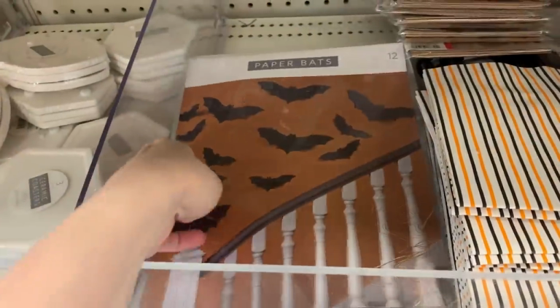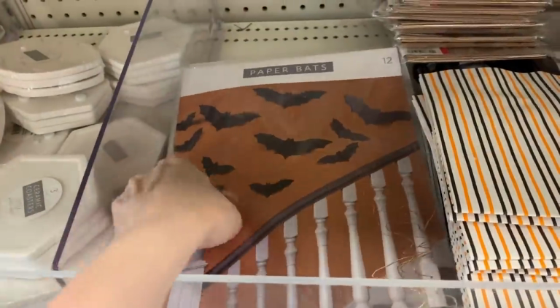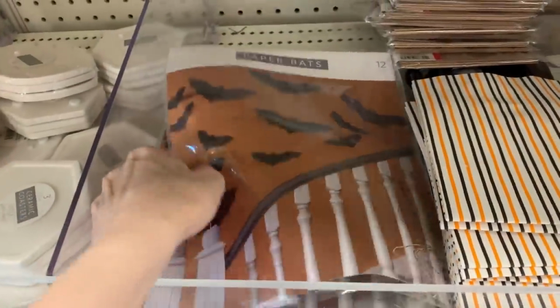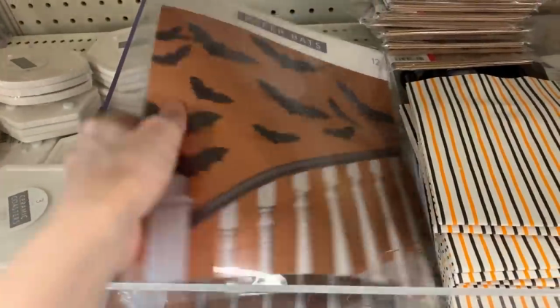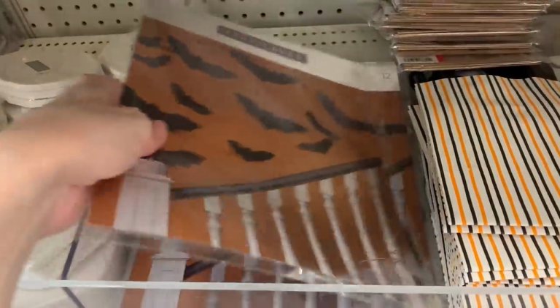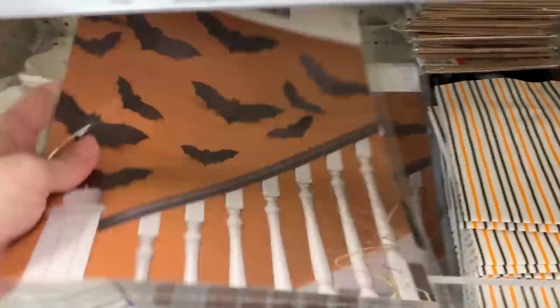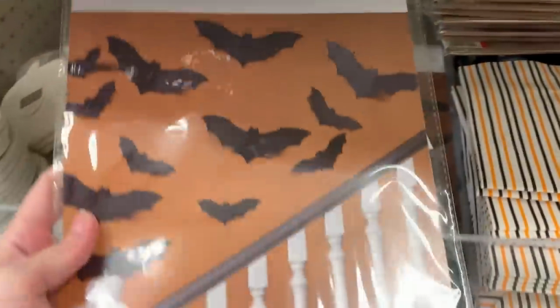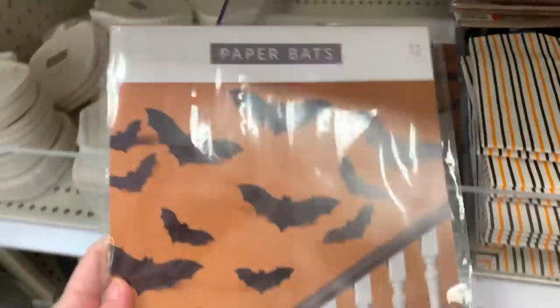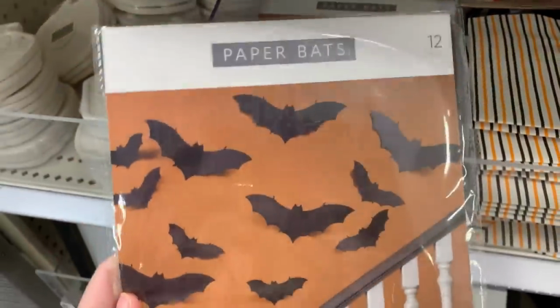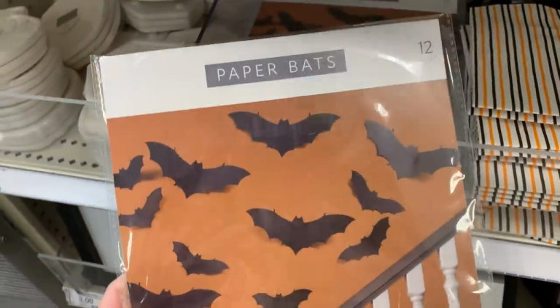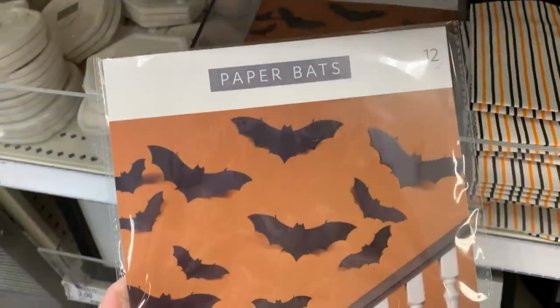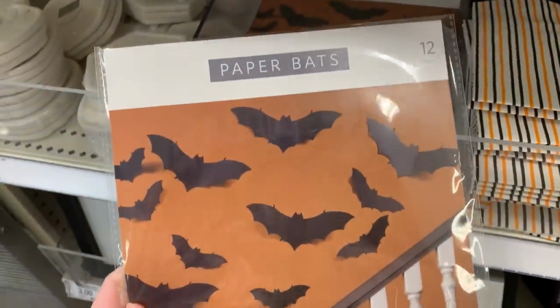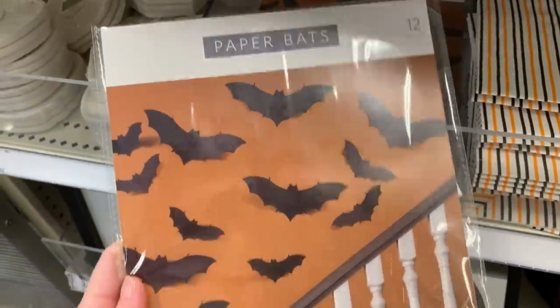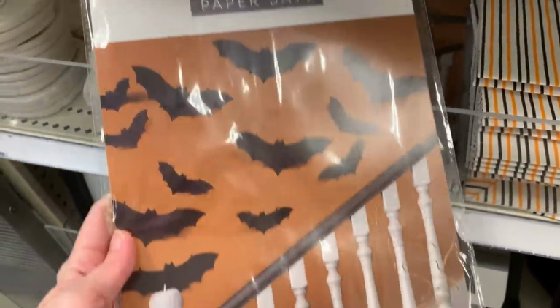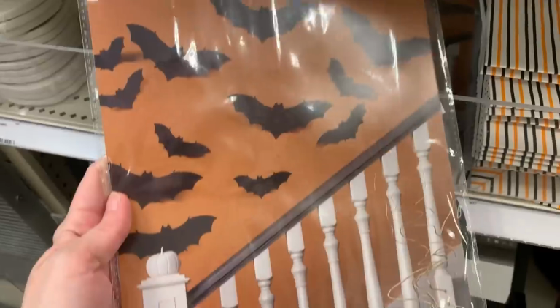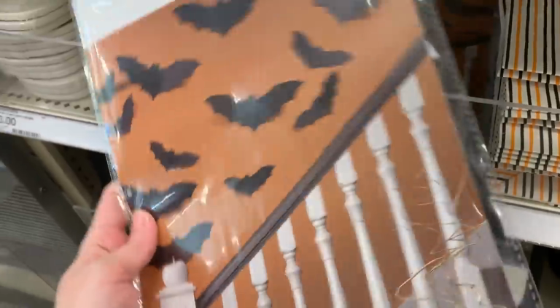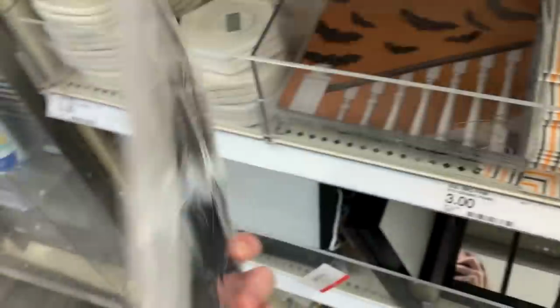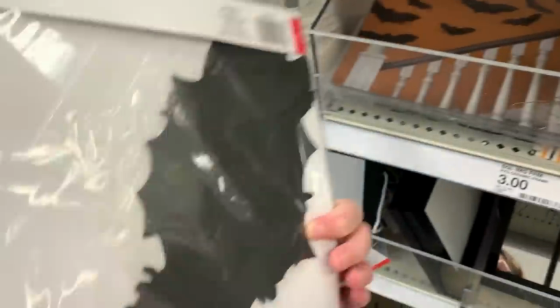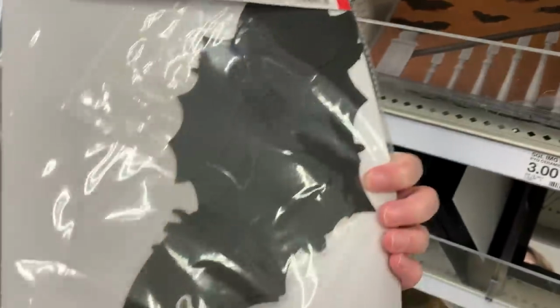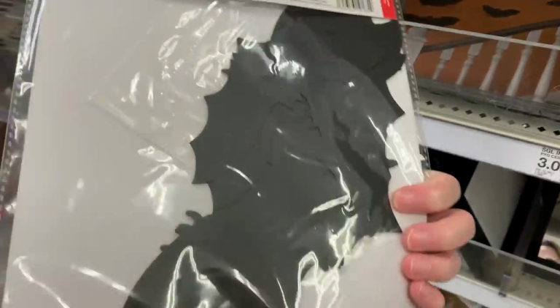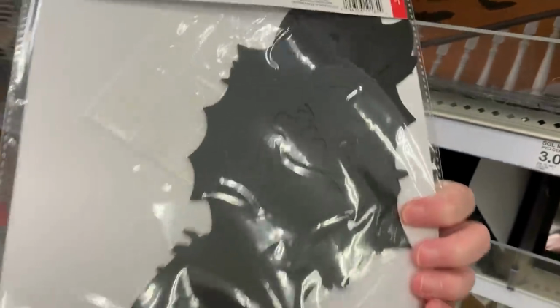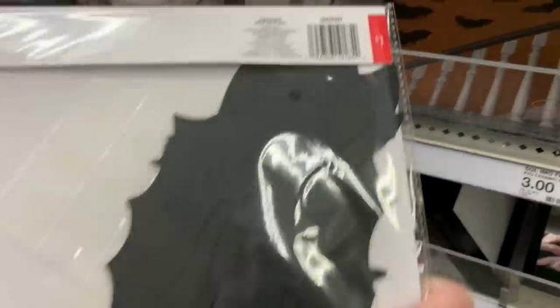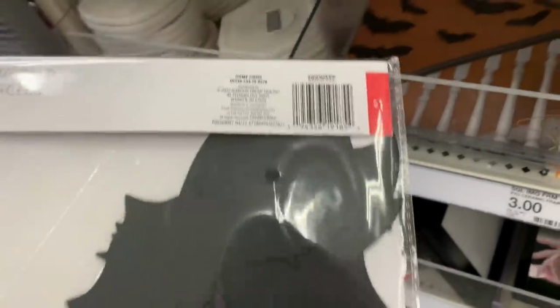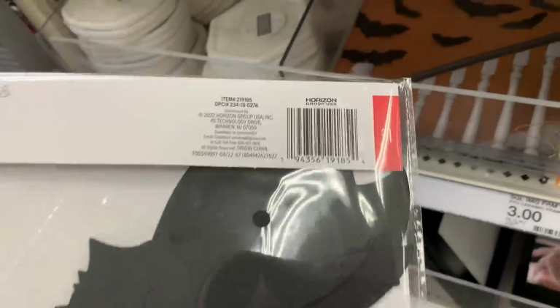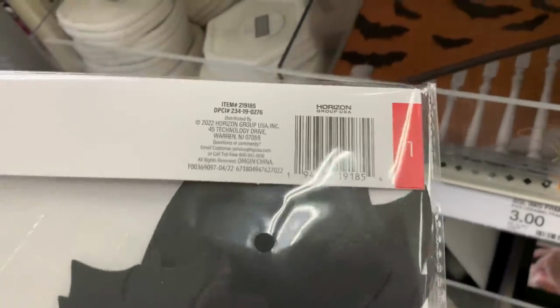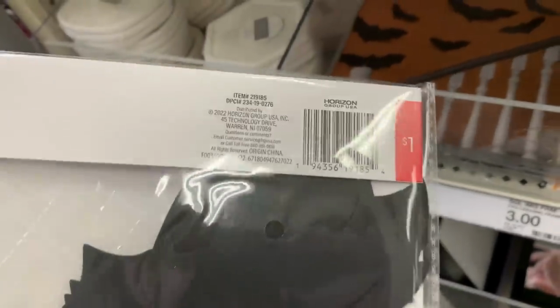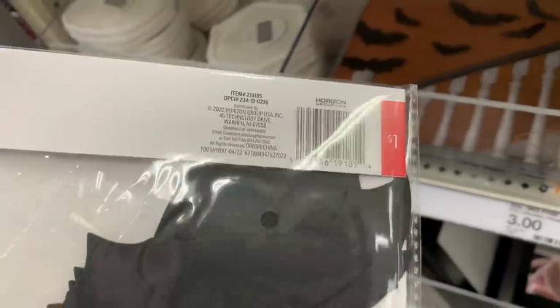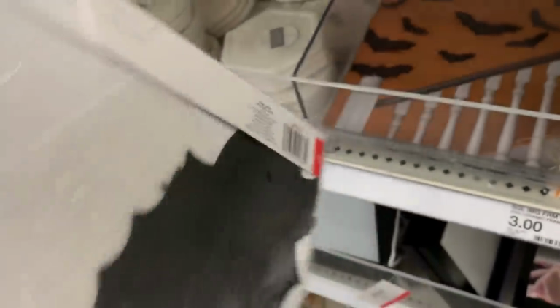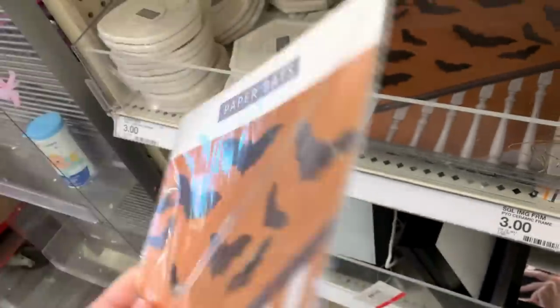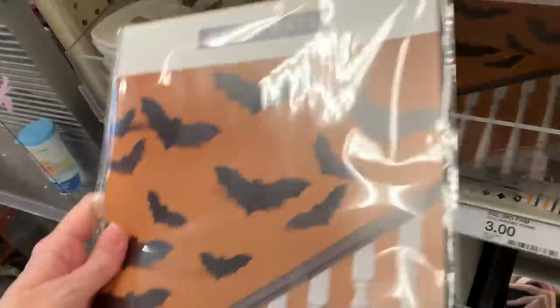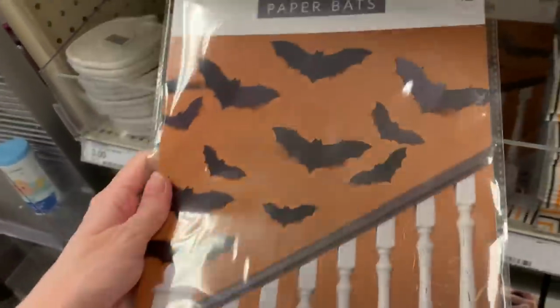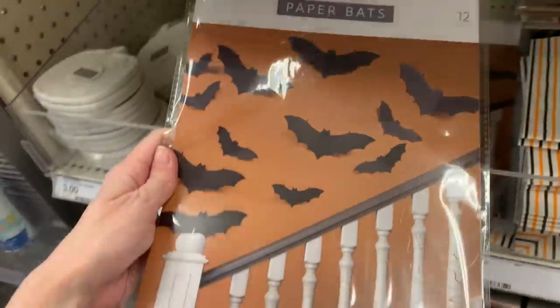This is a pack of 12 paper bats. It's a pretty simple but nice-looking Halloween decoration. It's just a dollar.